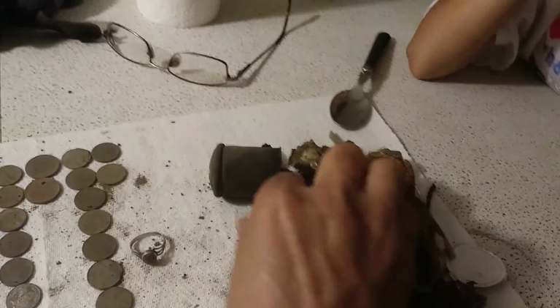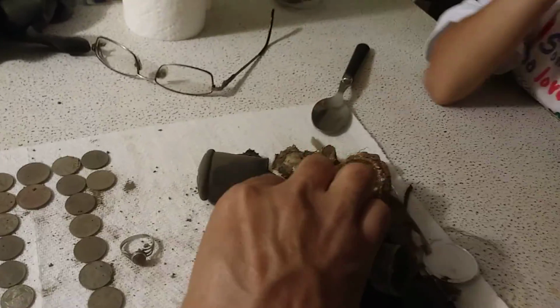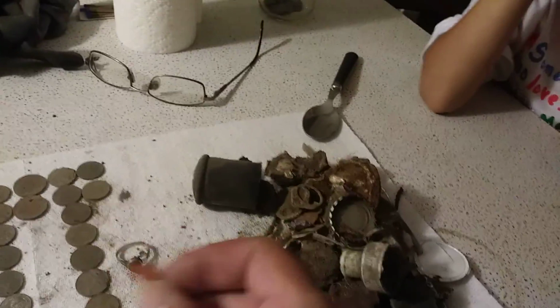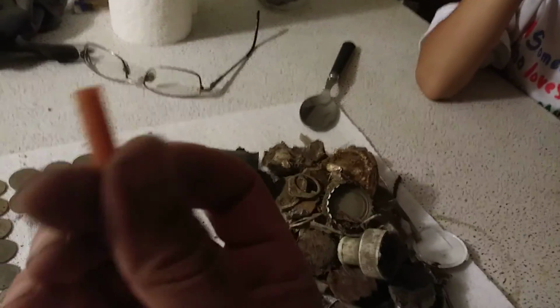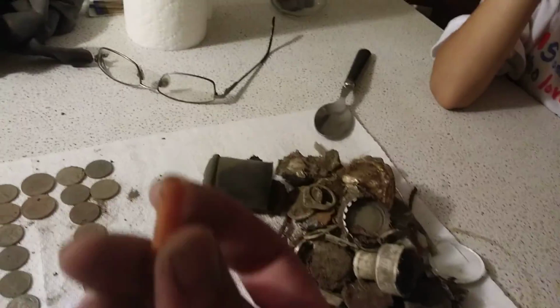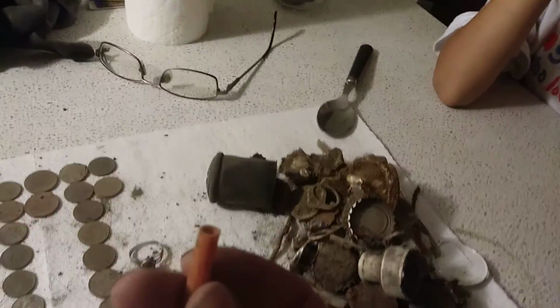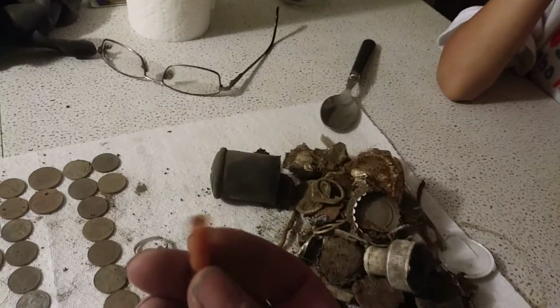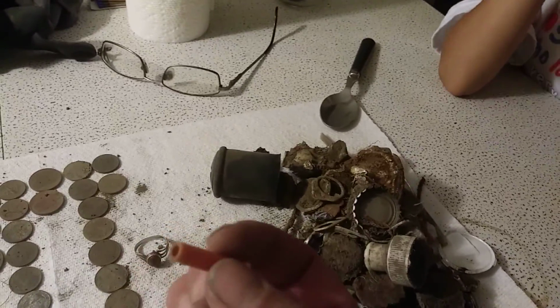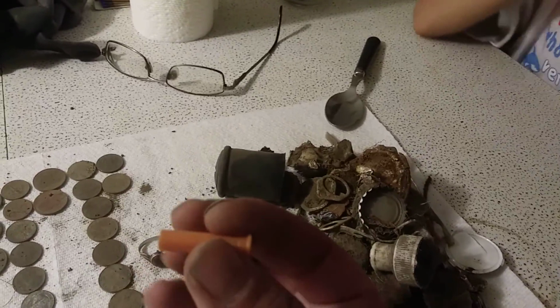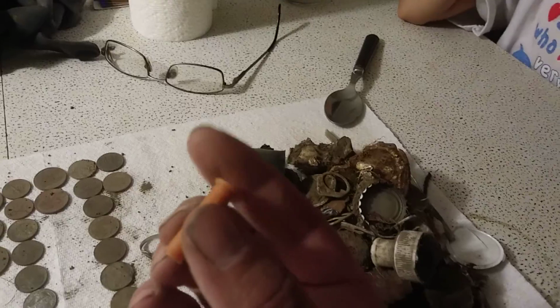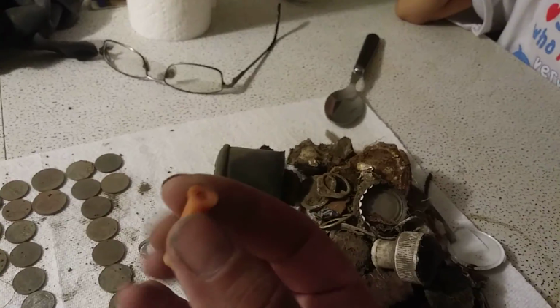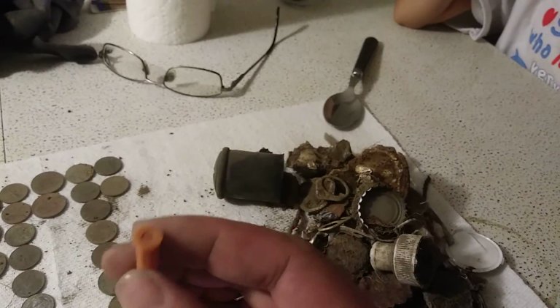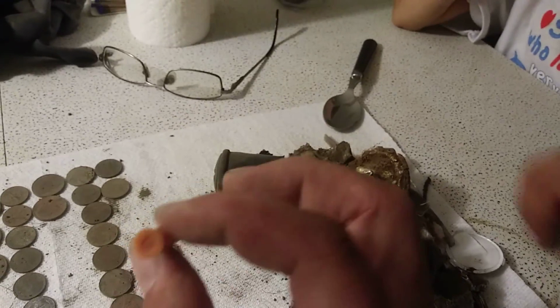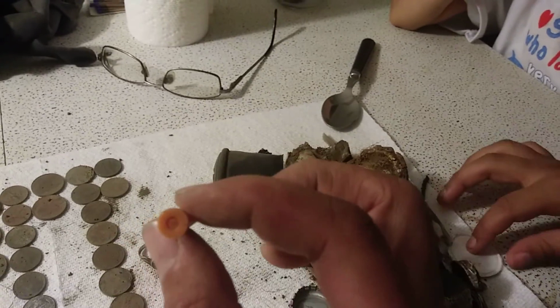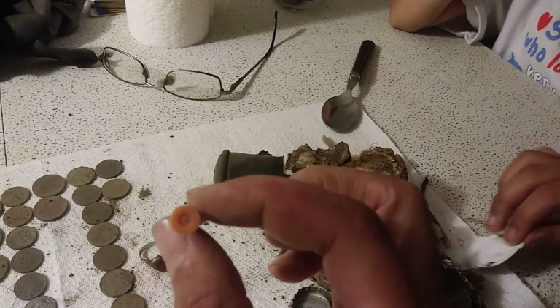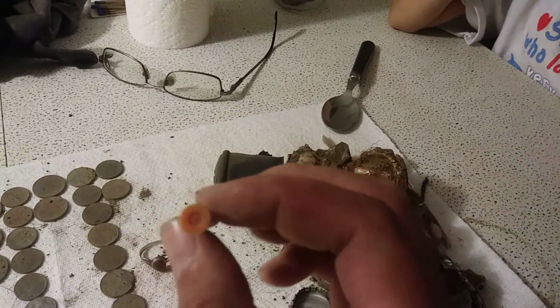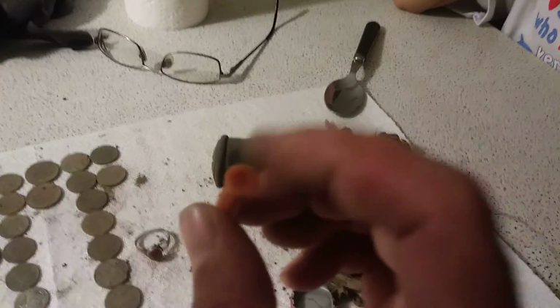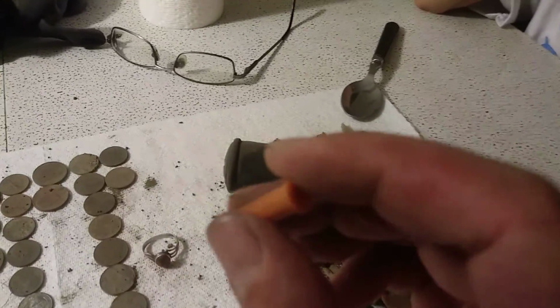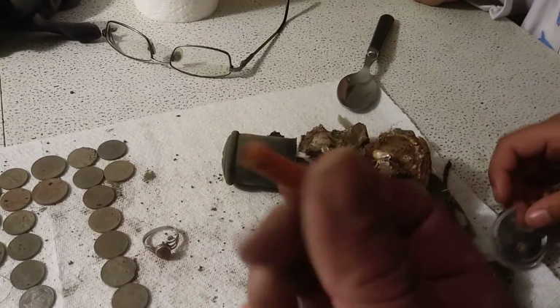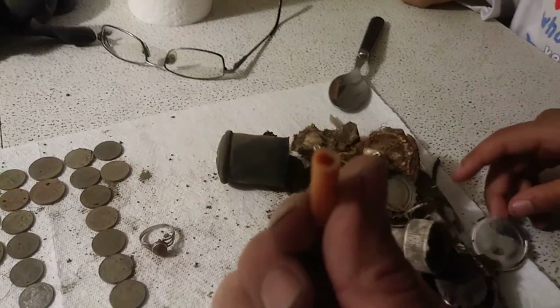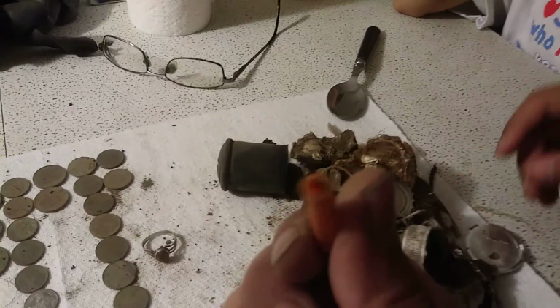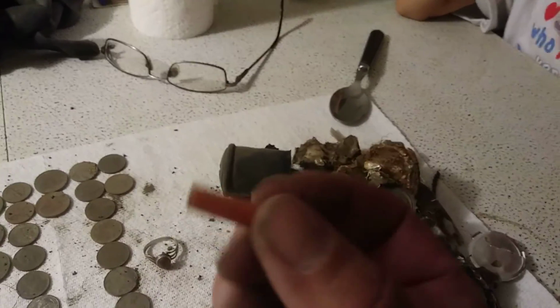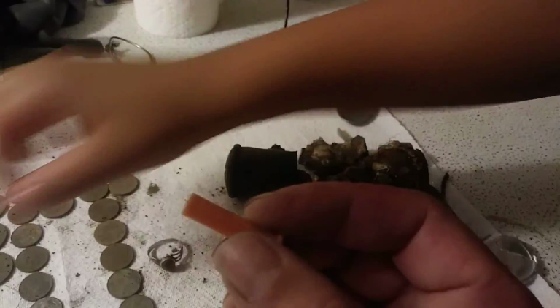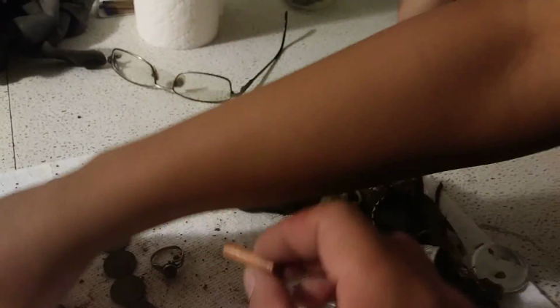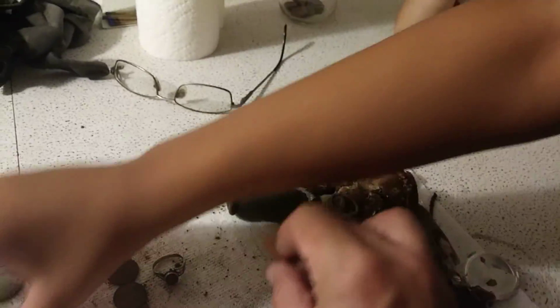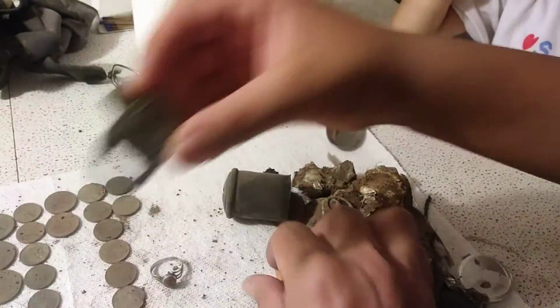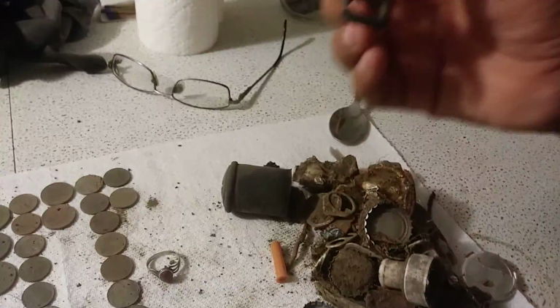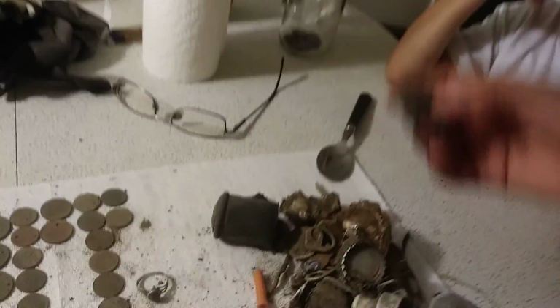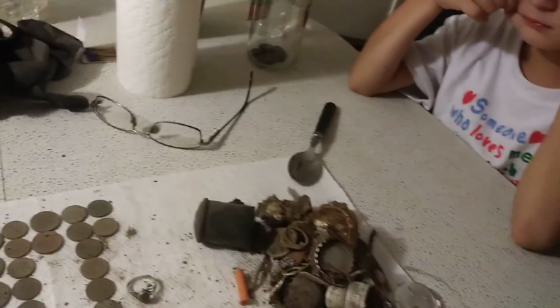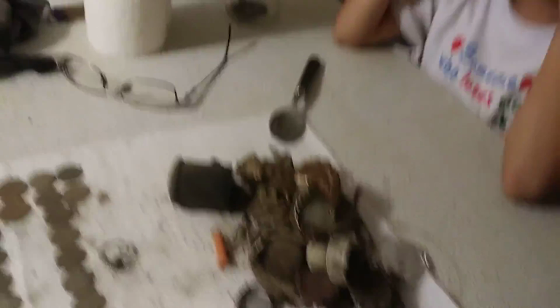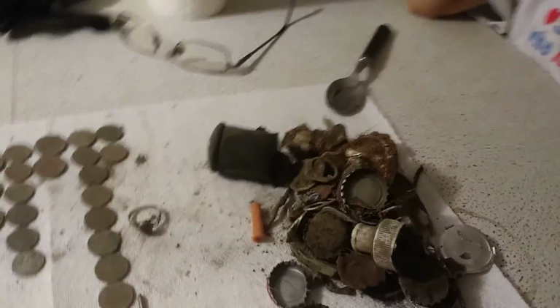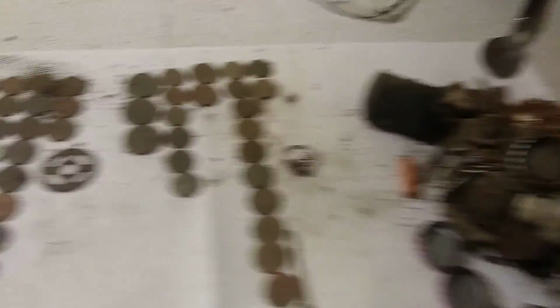I actually purposely put this in — when you guys are out treasure hunting, make sure you're wearing gloves. There are needles in parks, because that's where we were, it was at a park. I always tell these kids to make sure they have gloves on and be careful.